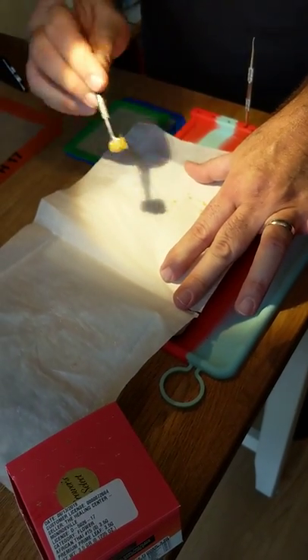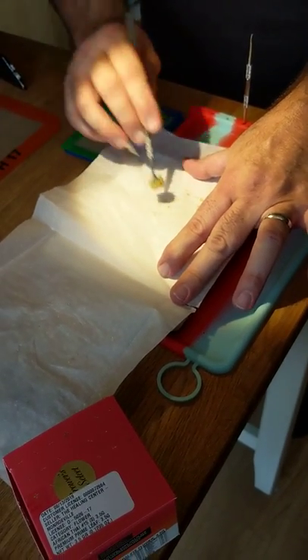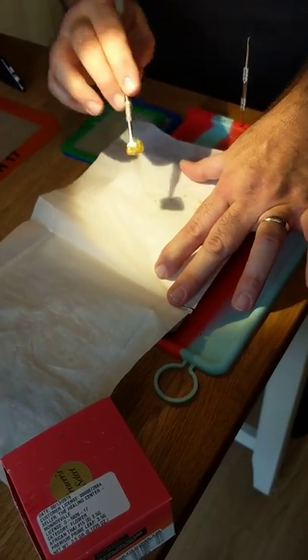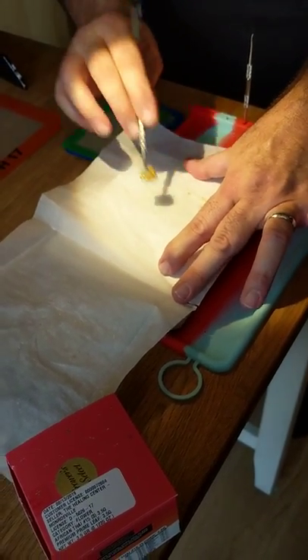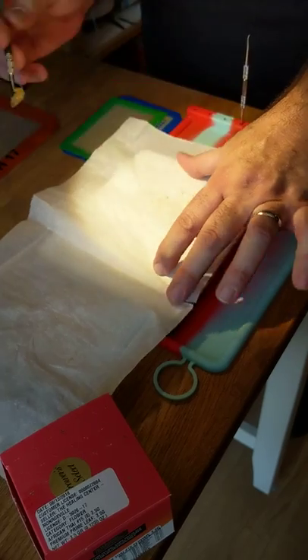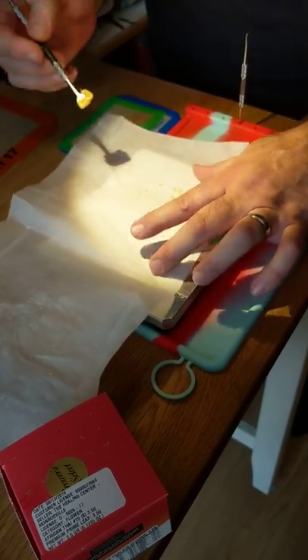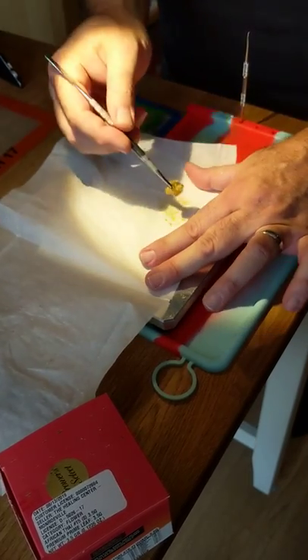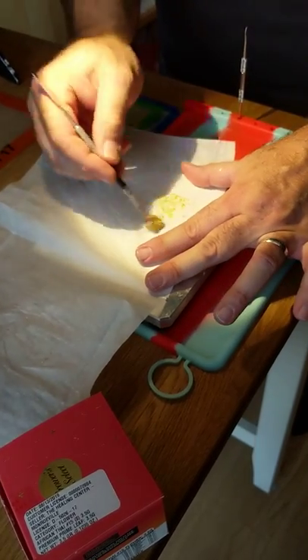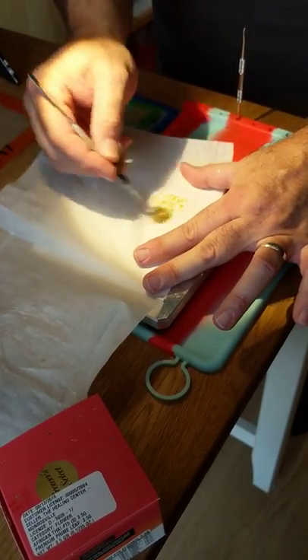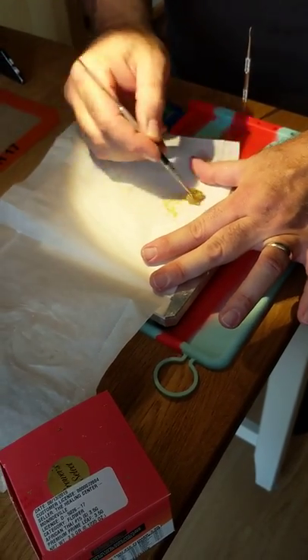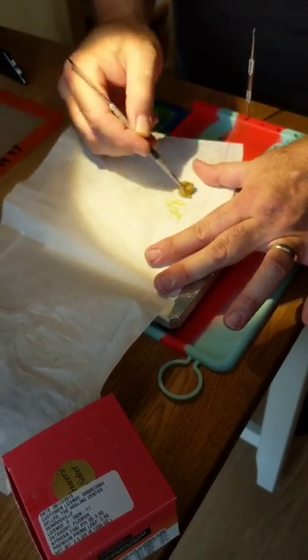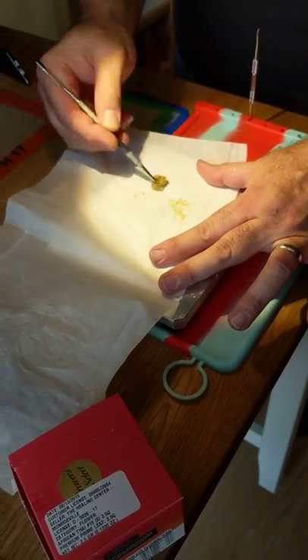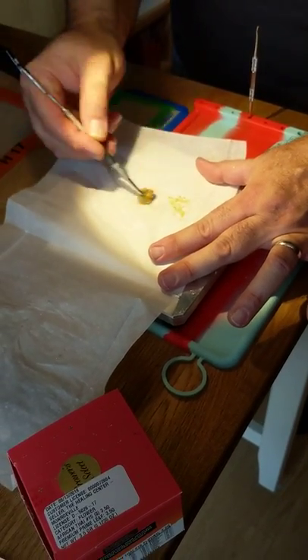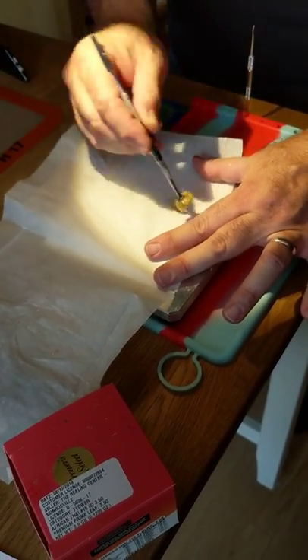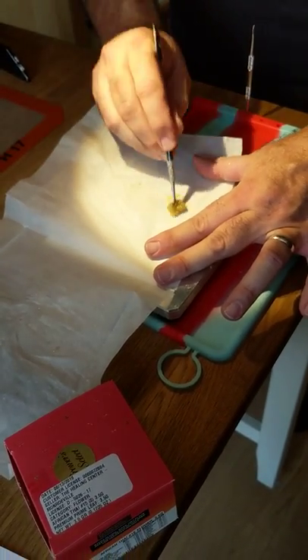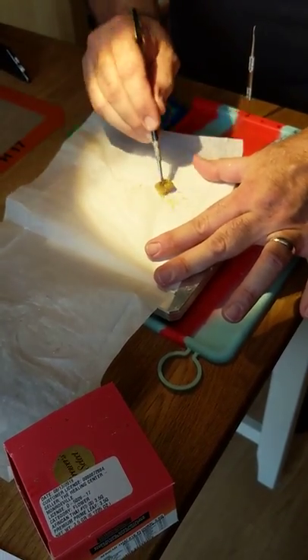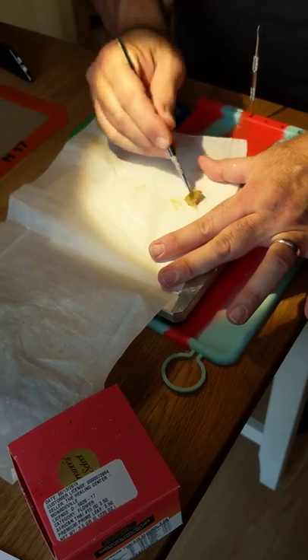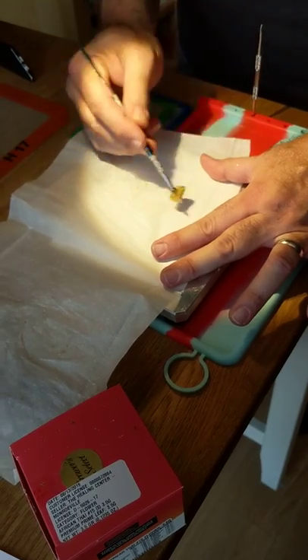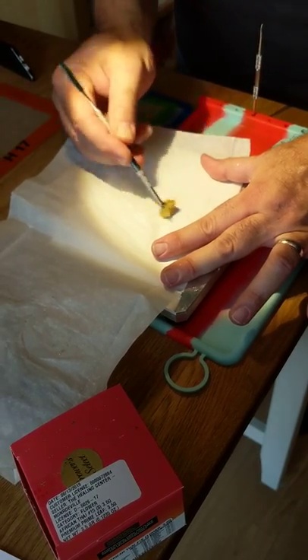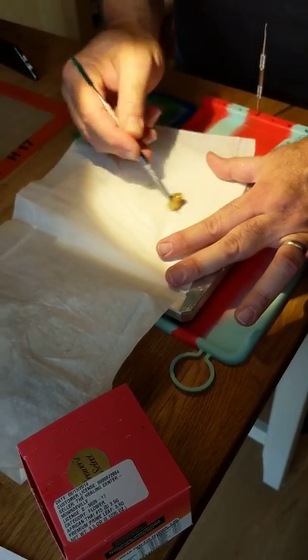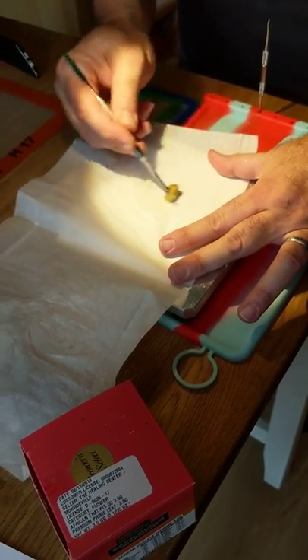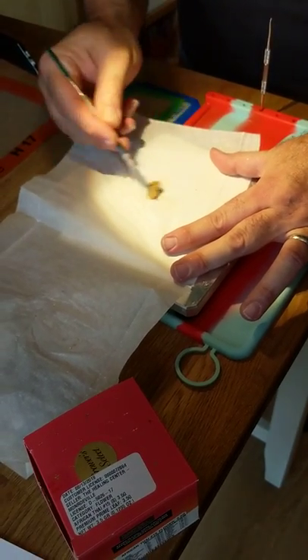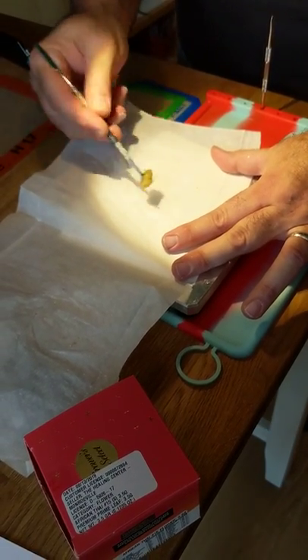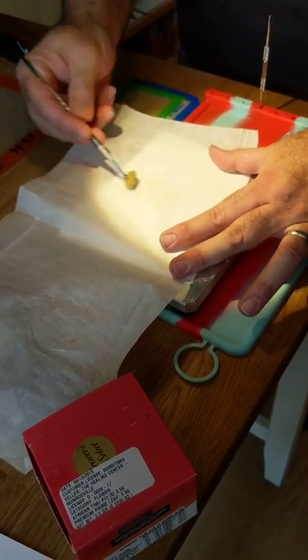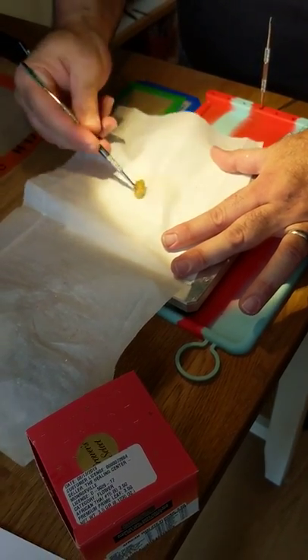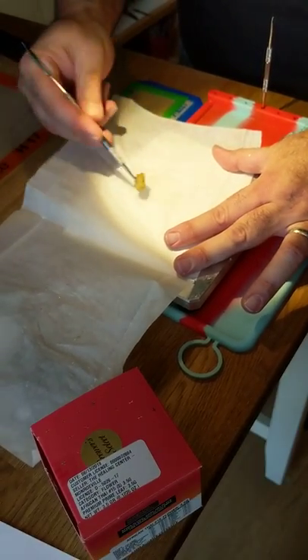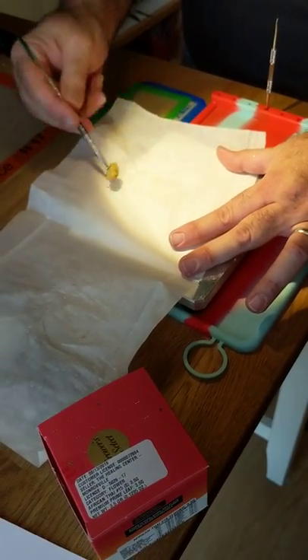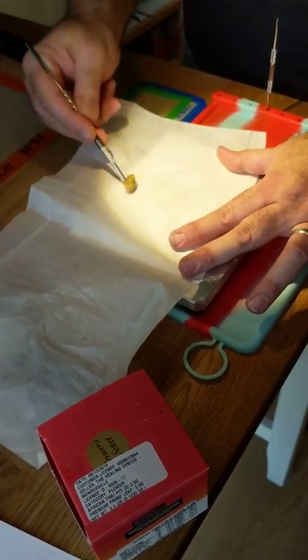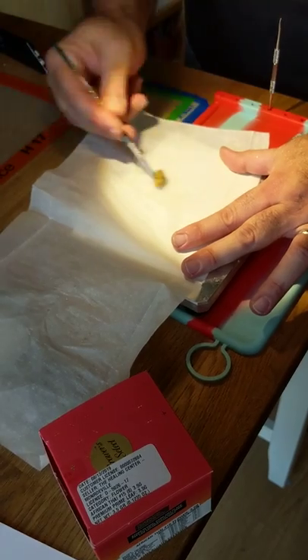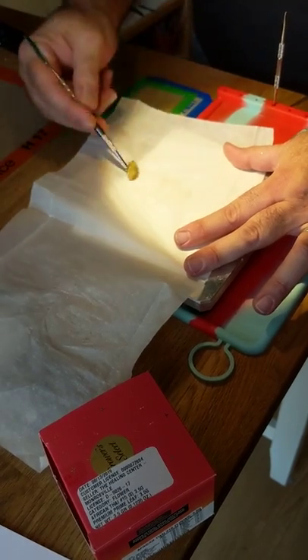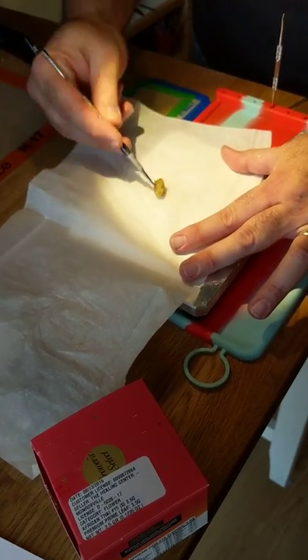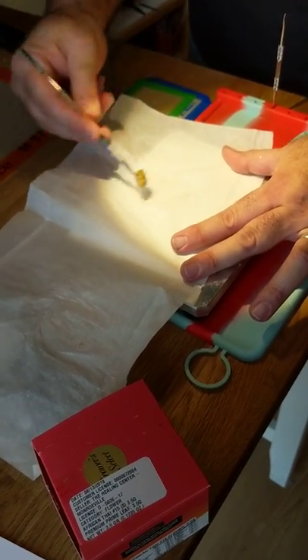Even when I have things like blowouts, the difference between me and somebody else is that it would throw them off their square. For me, I understand it's just a normal part of this — sometimes it happens. When it does, you just clean it up.